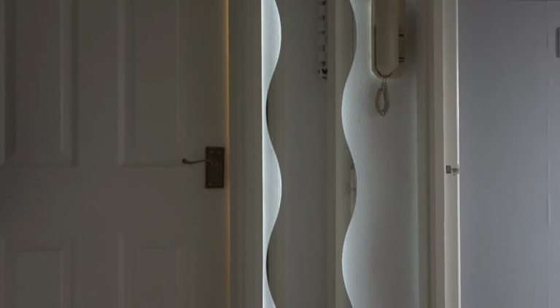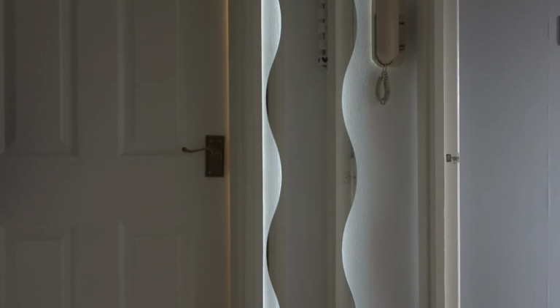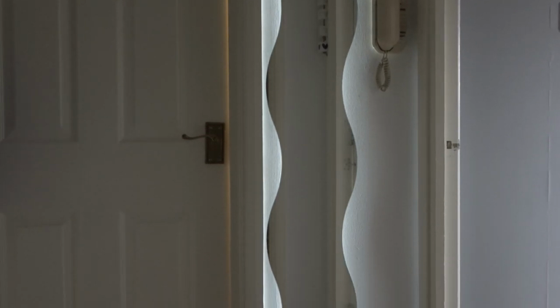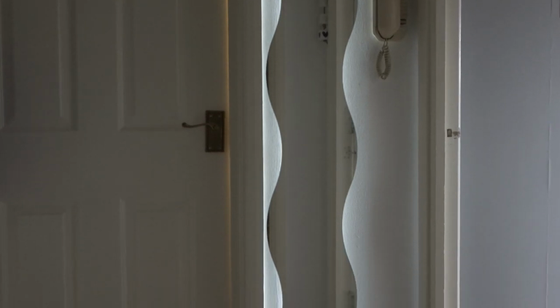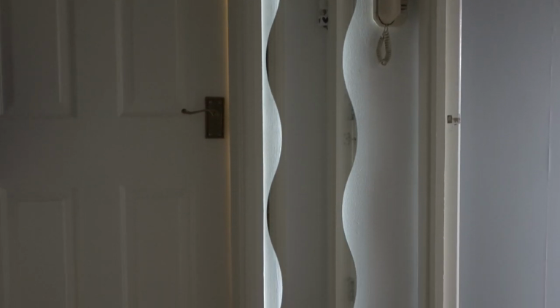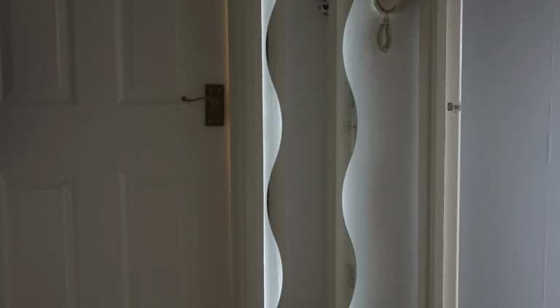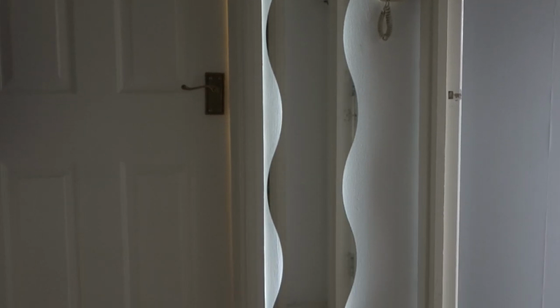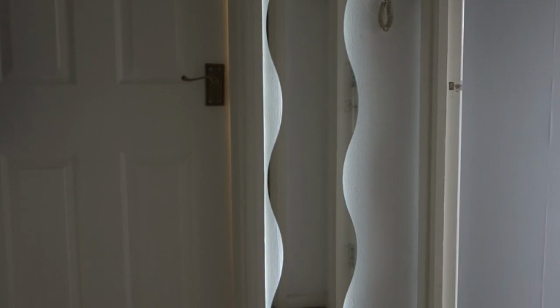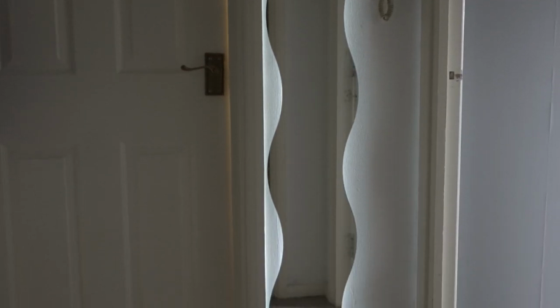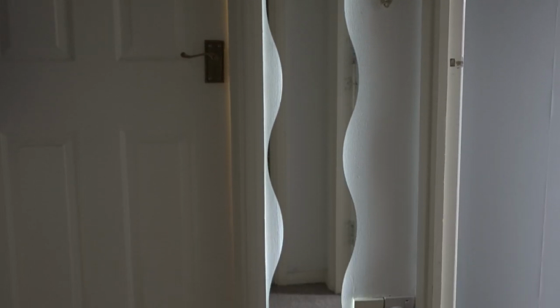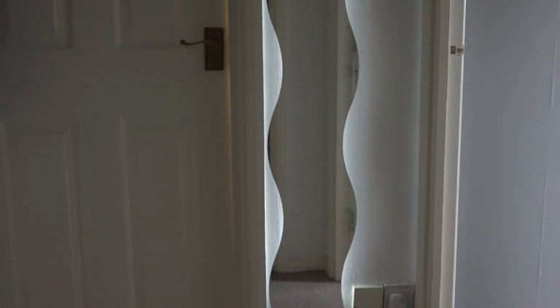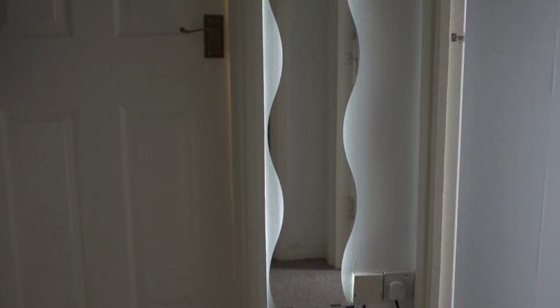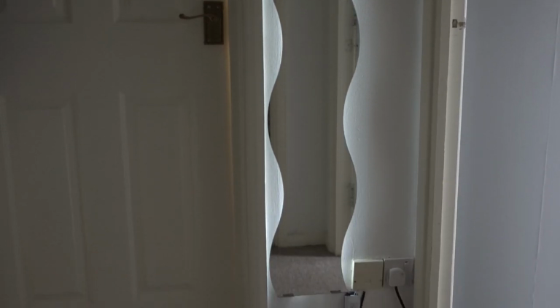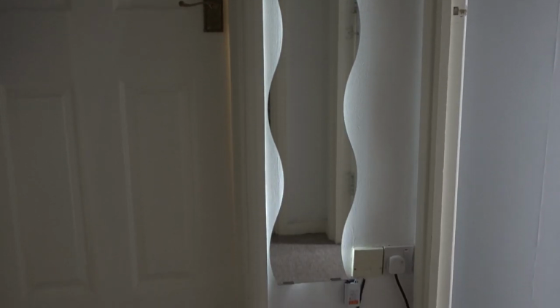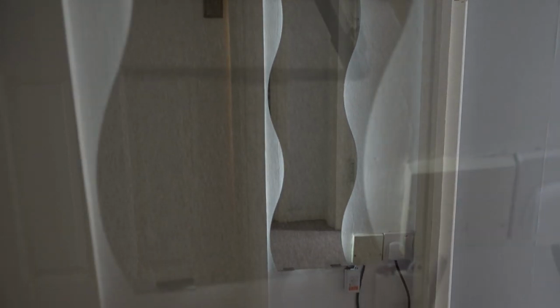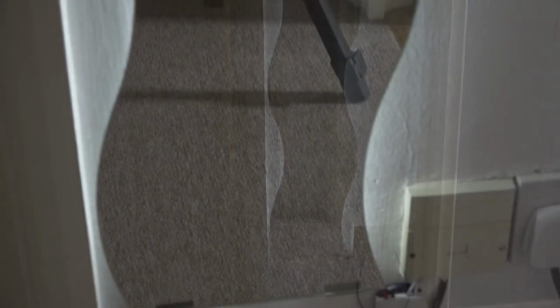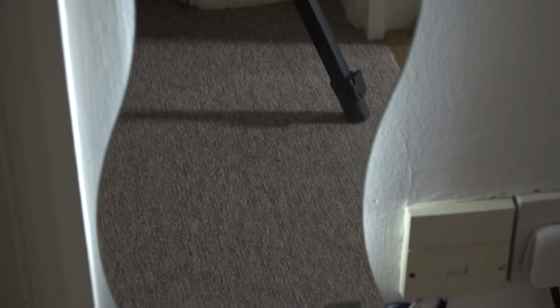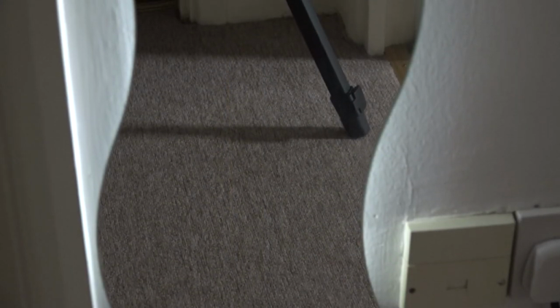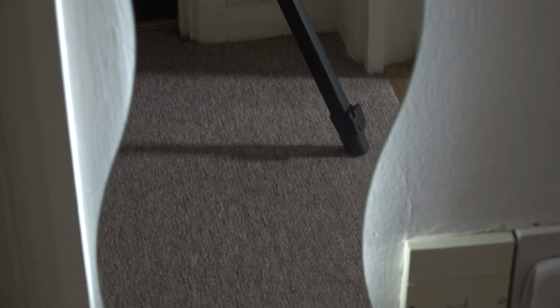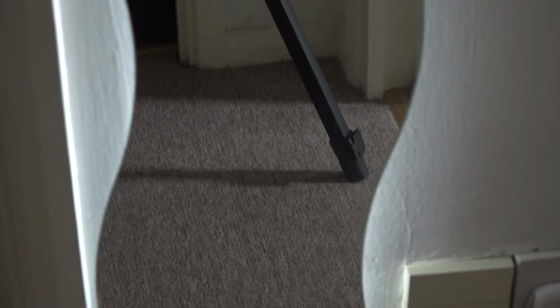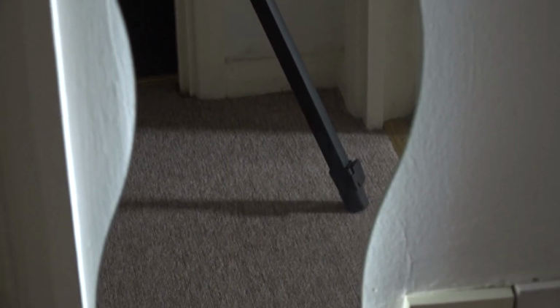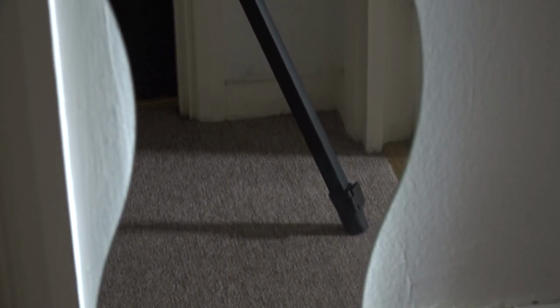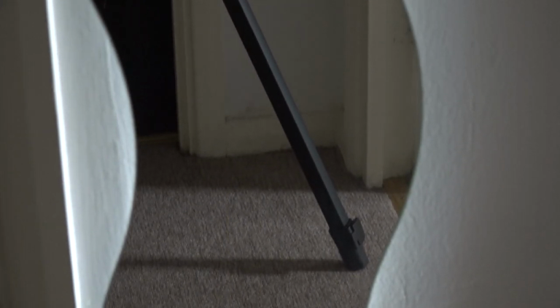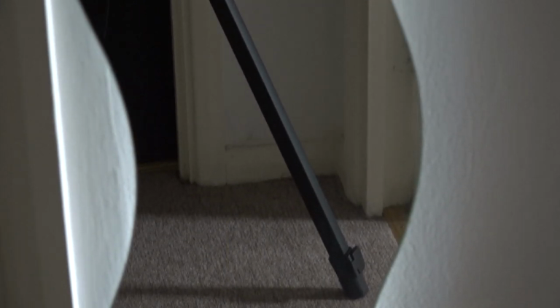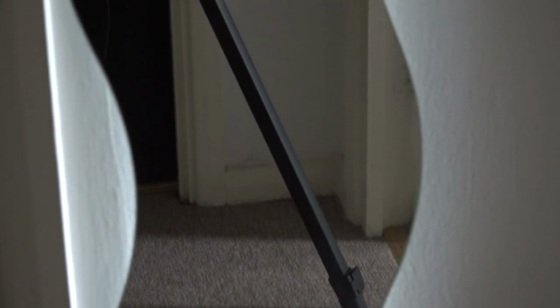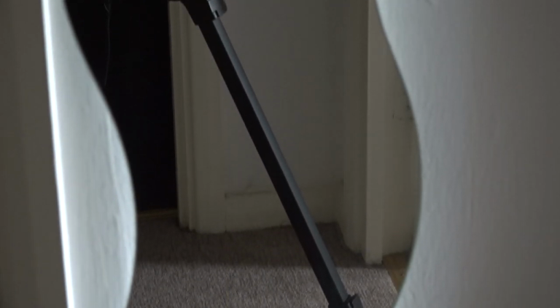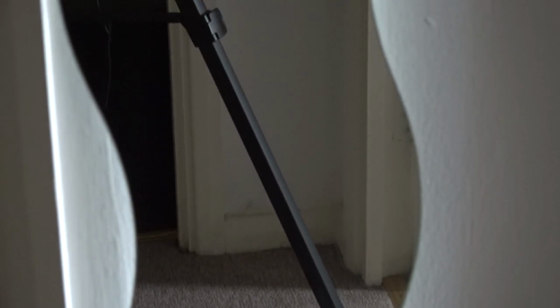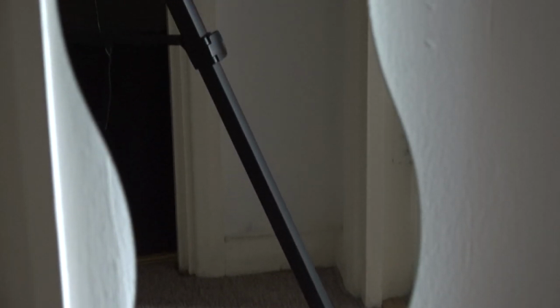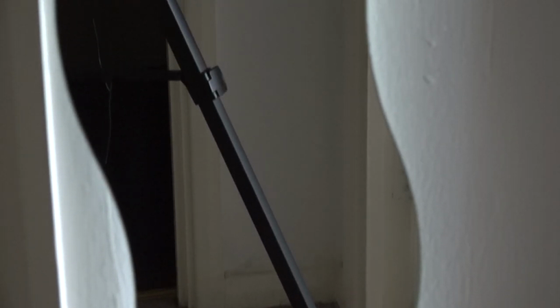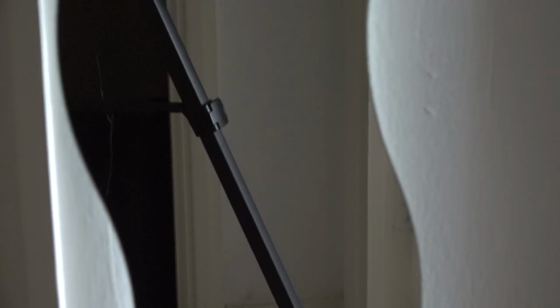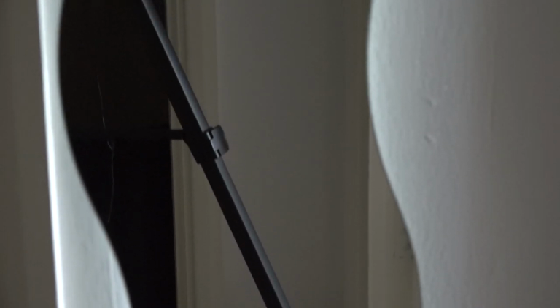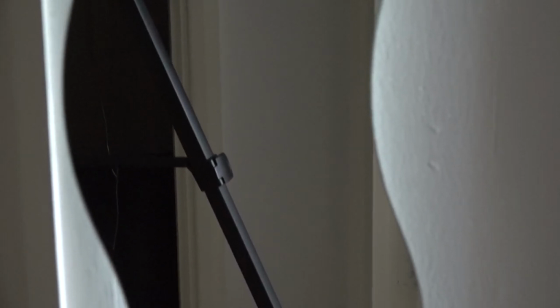In today's video I'm going to be showing you how I've created this nice ambient lighting effect illuminating from behind this cheap Ikea mirror.